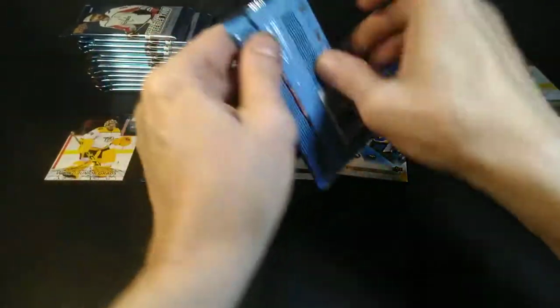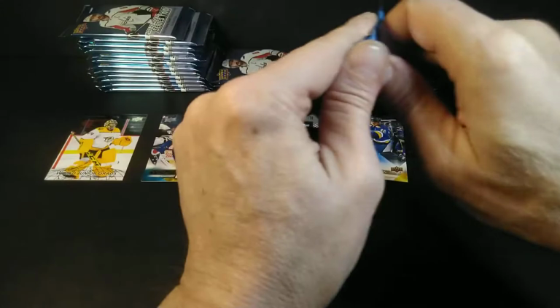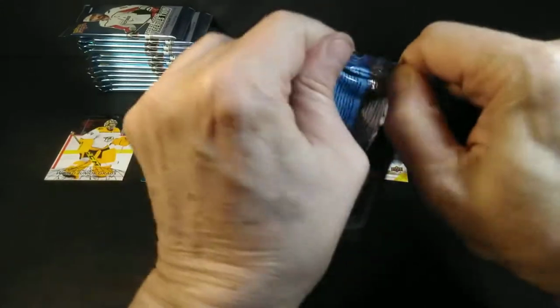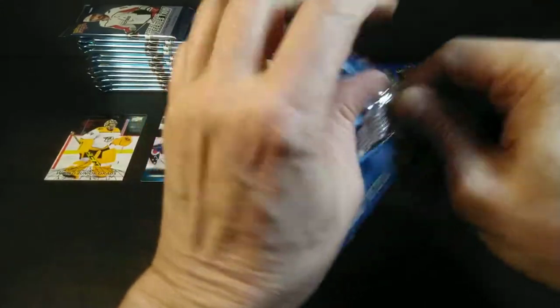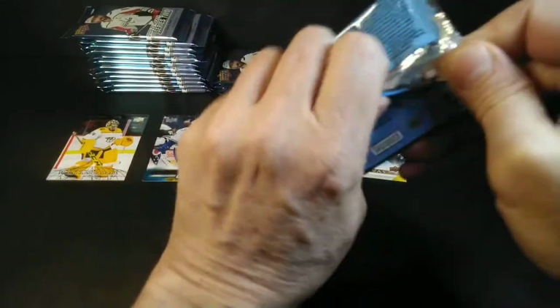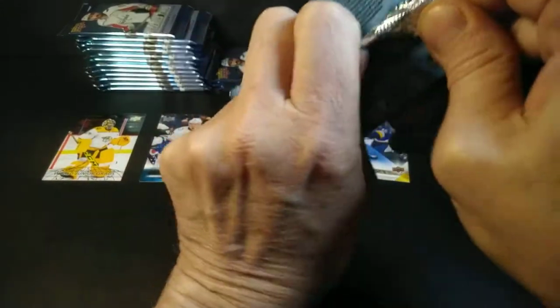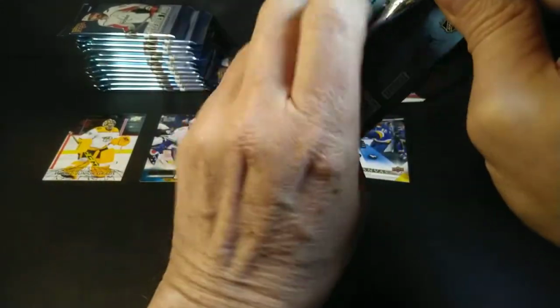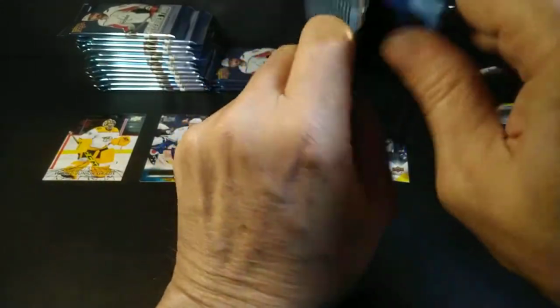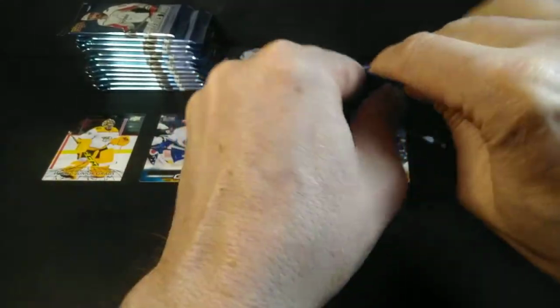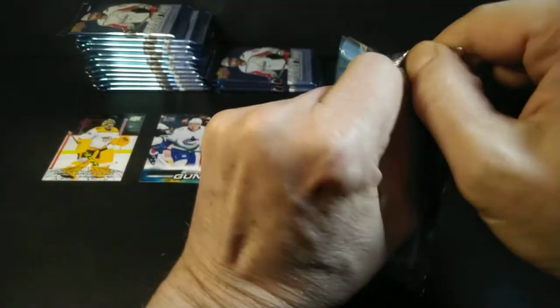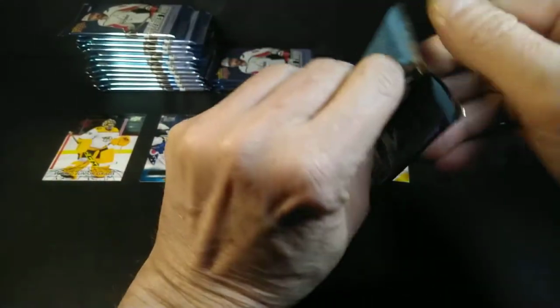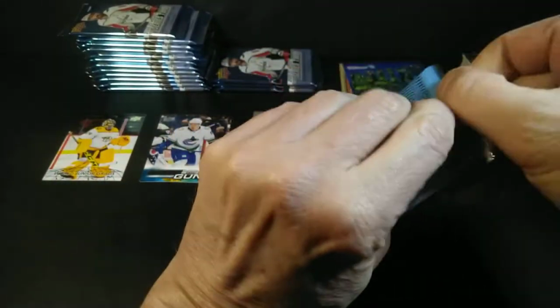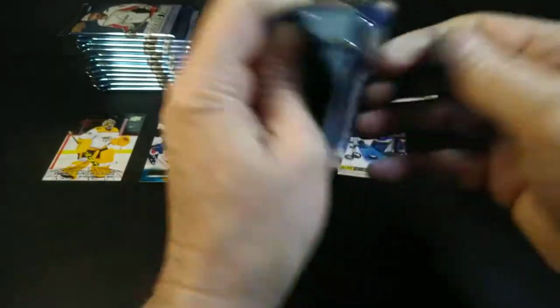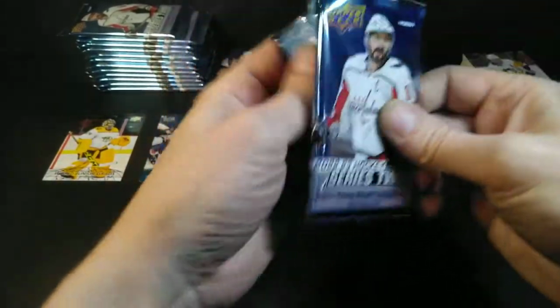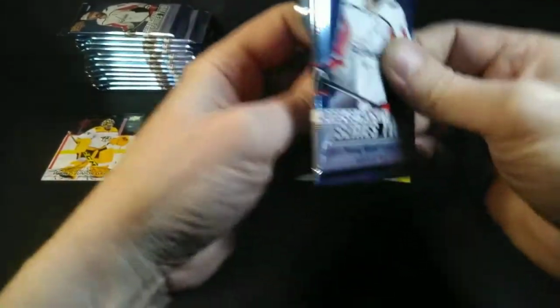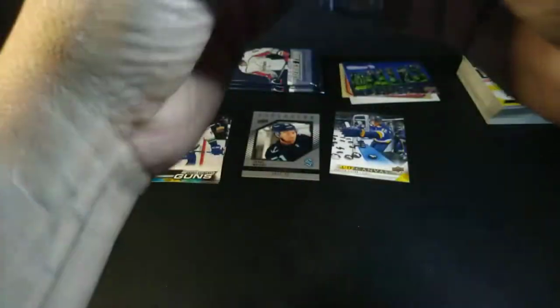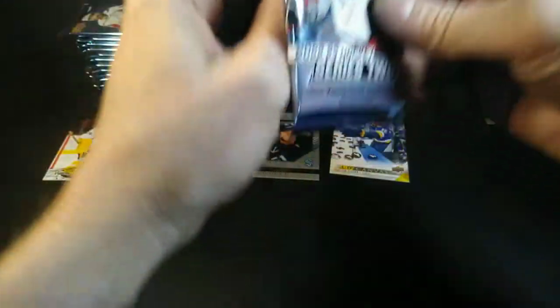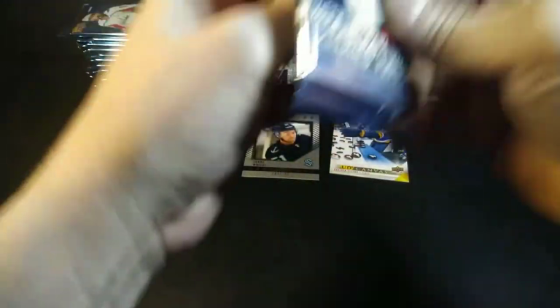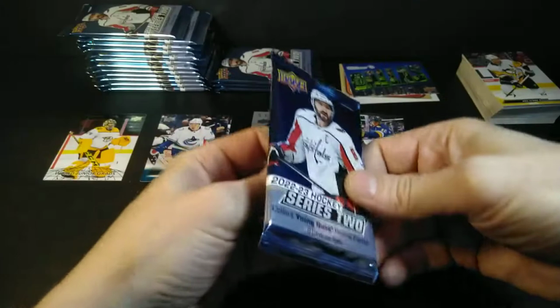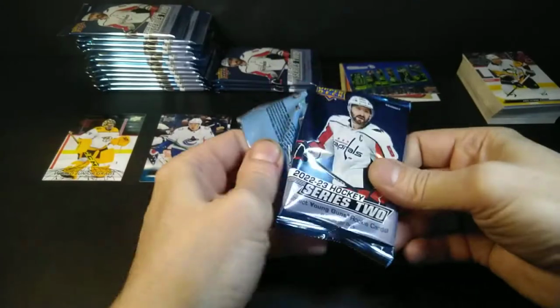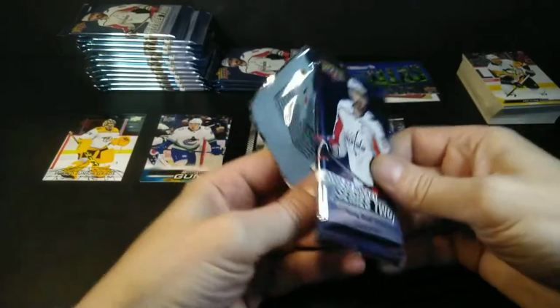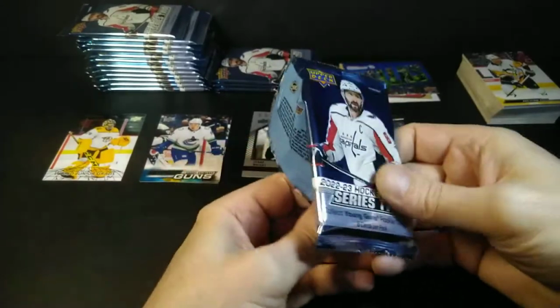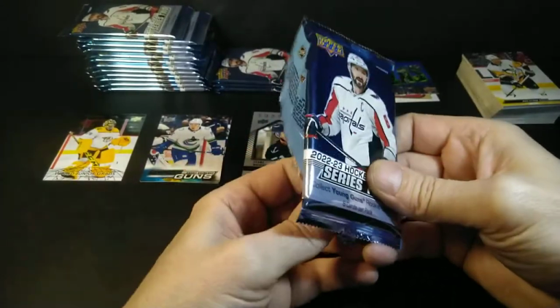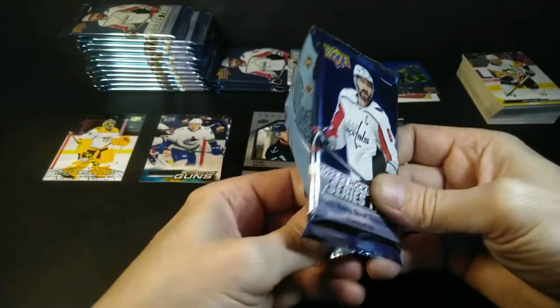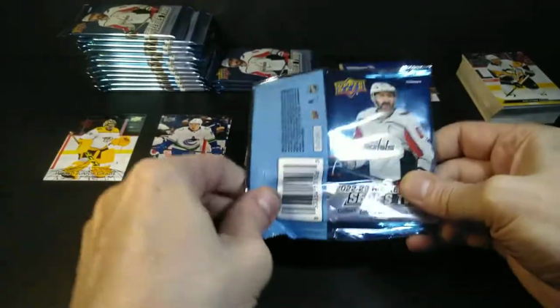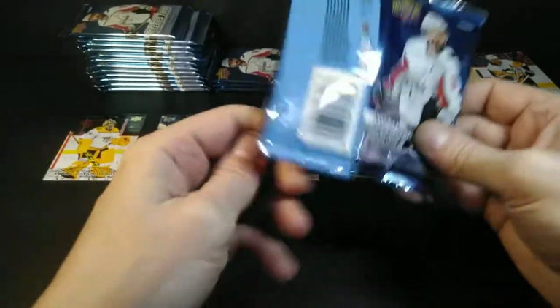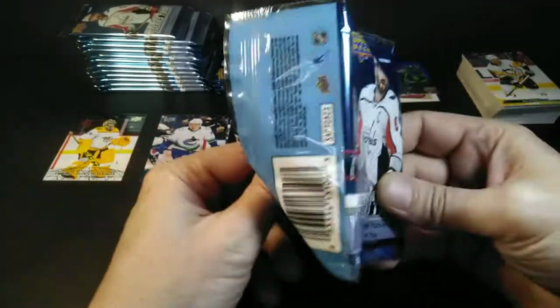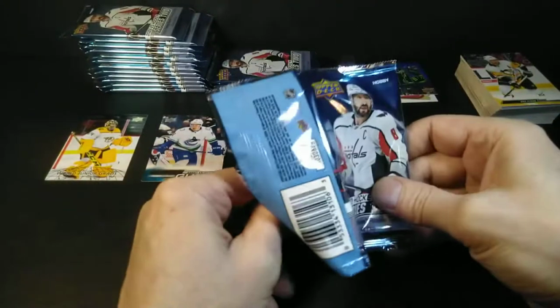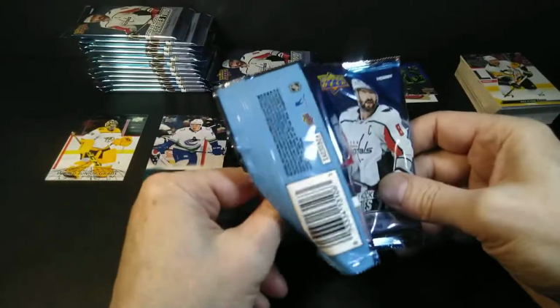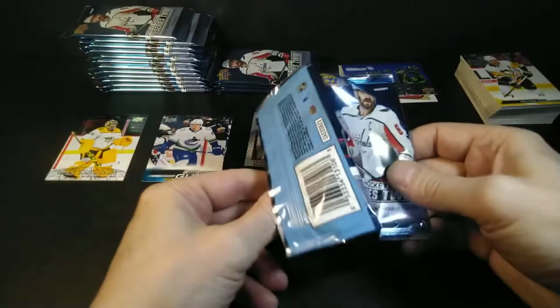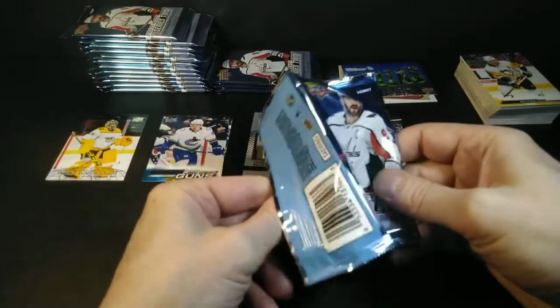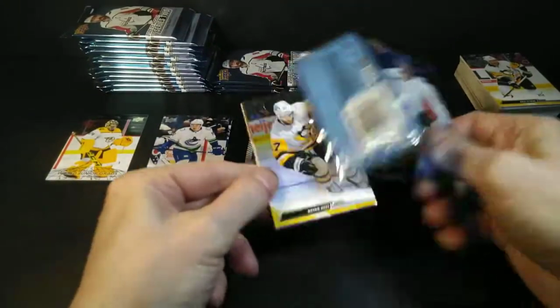Derek Grant, Evander Kane, Aho, and Stahl. They're hard to notice sometimes because of the yellow on the card already. I think those are hobby only — maybe not. Find my hobby exclusive hits — usually three in a box. That could have qualified as one.